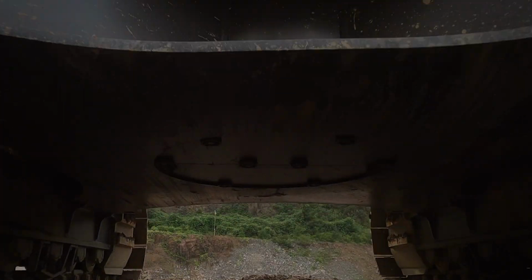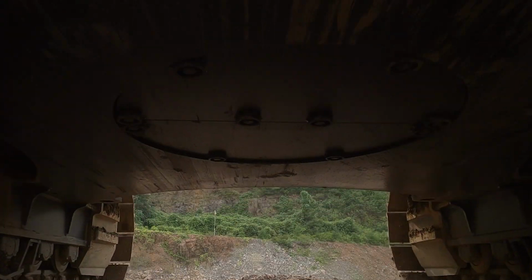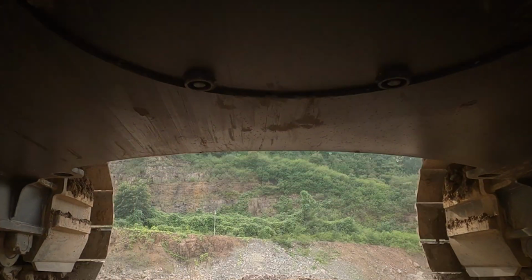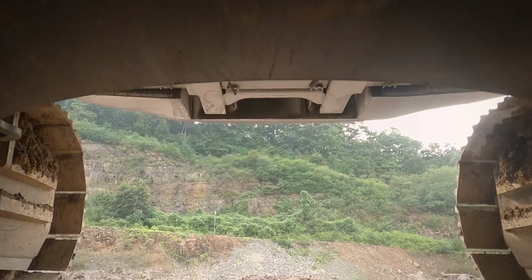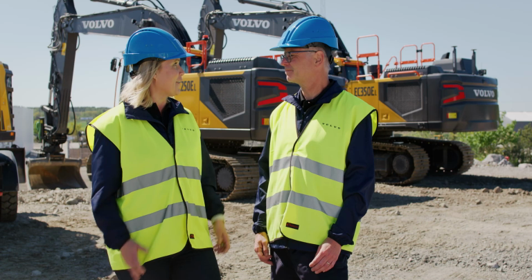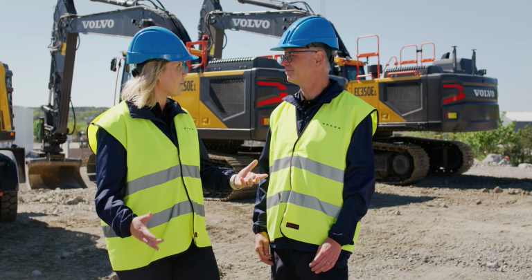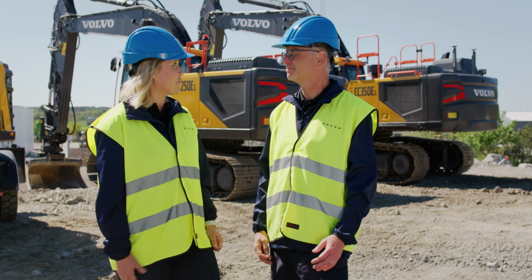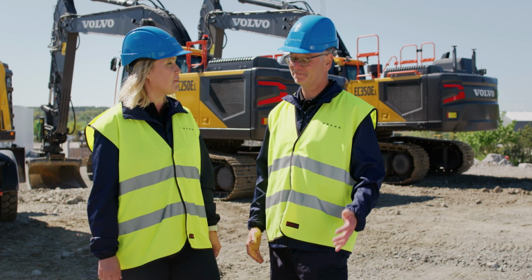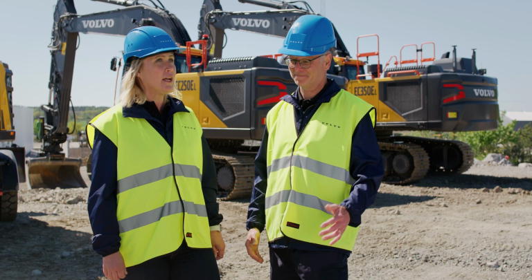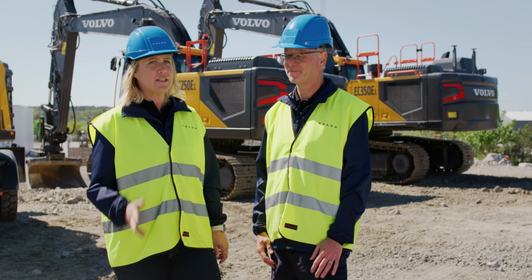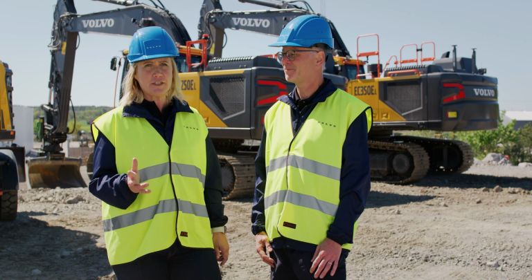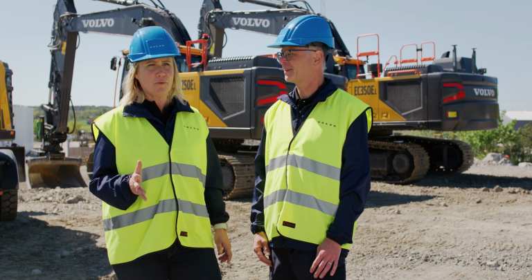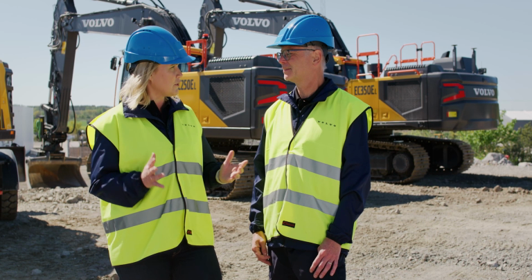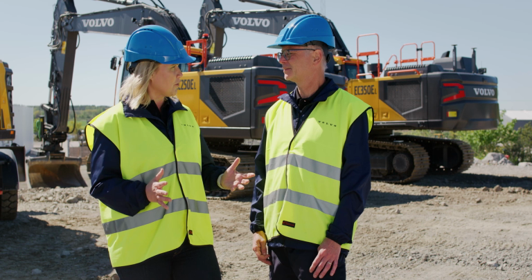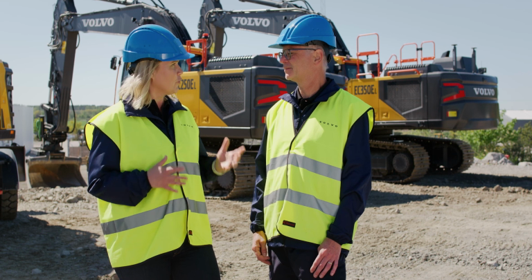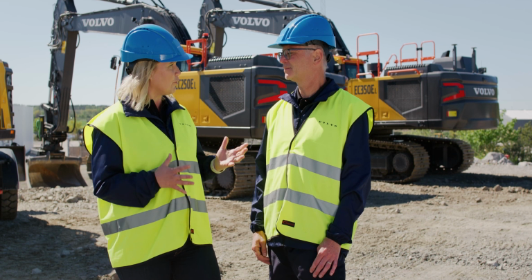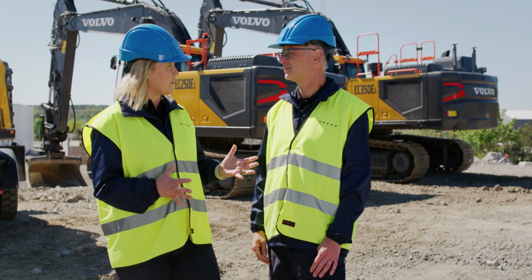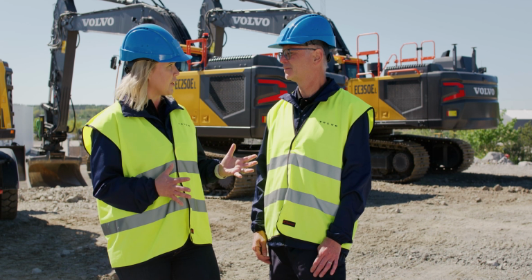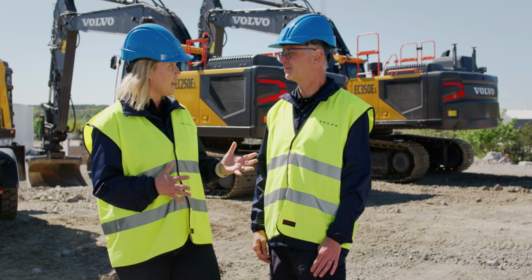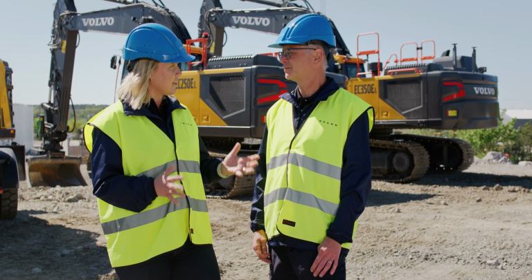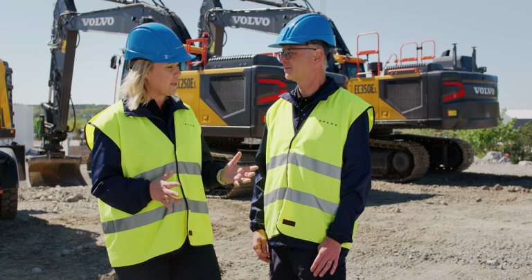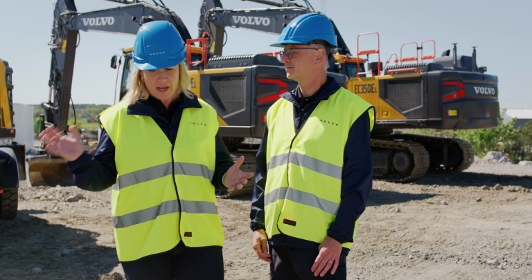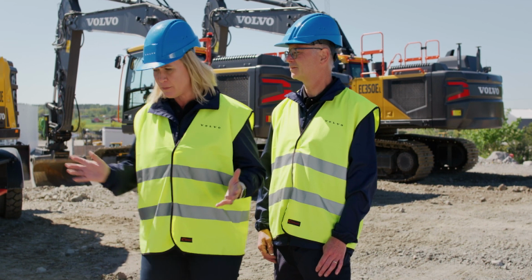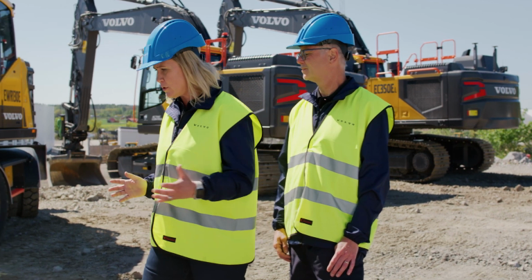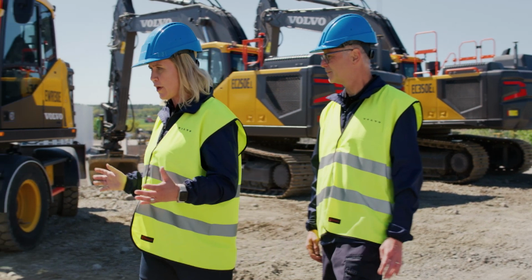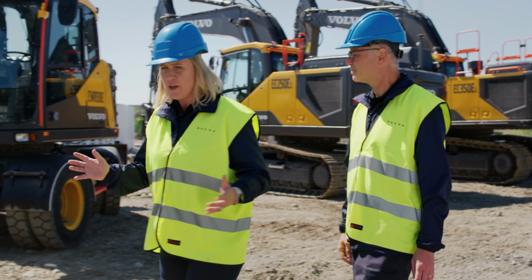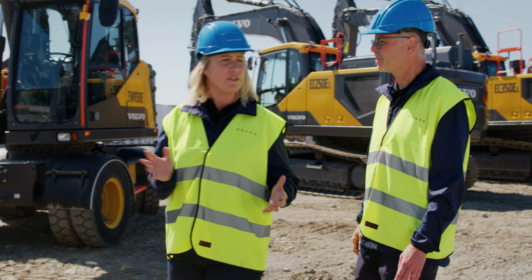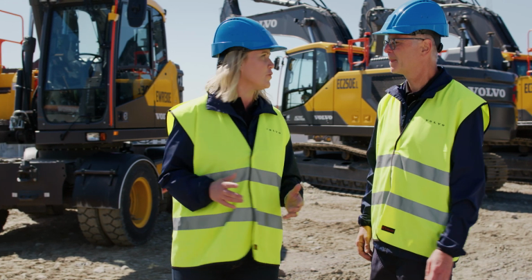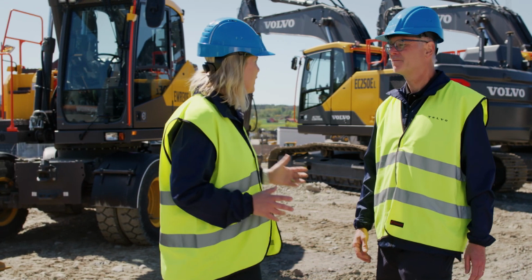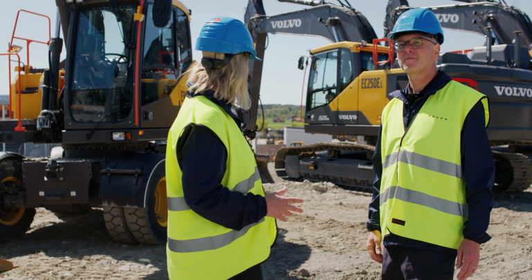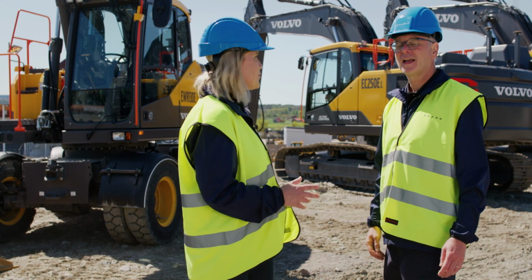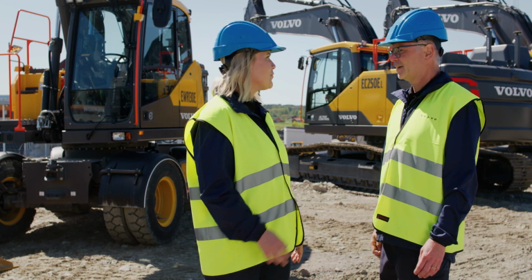It's a long list of enhancements, I should say. But as I understand now, we've only spoken about the crawler excavator range. As I understand, behind me we have also a new addition to the wheeled excavator range, right?